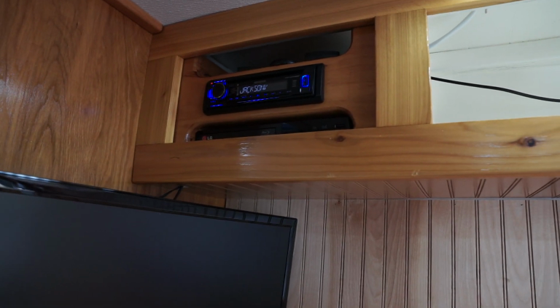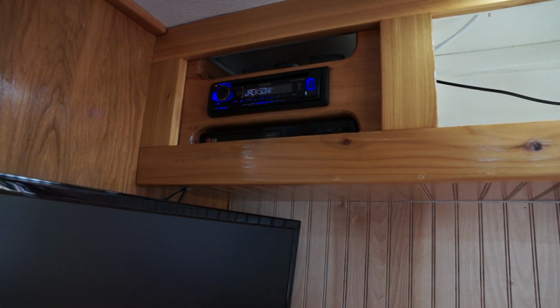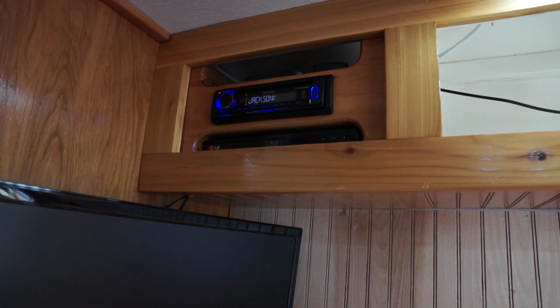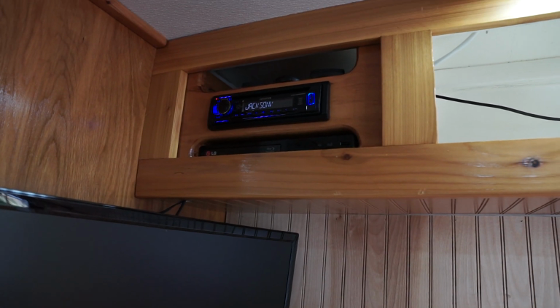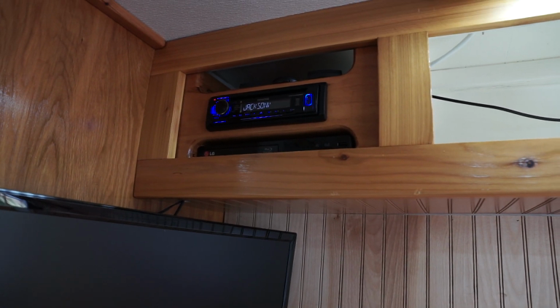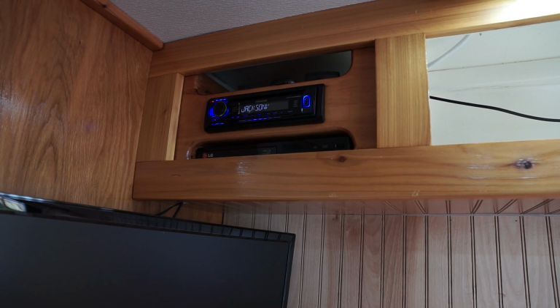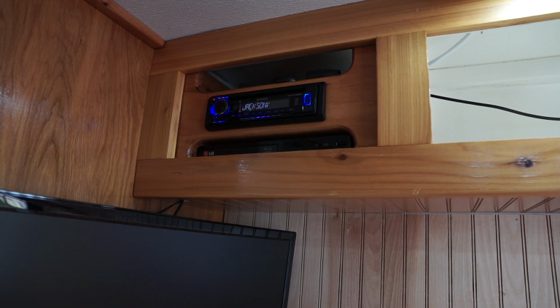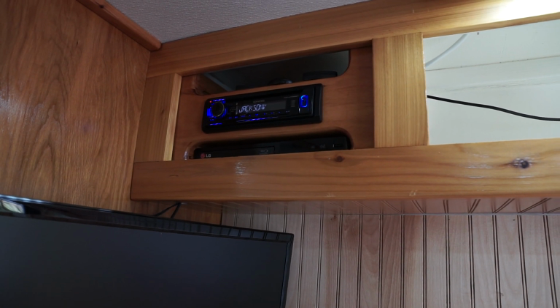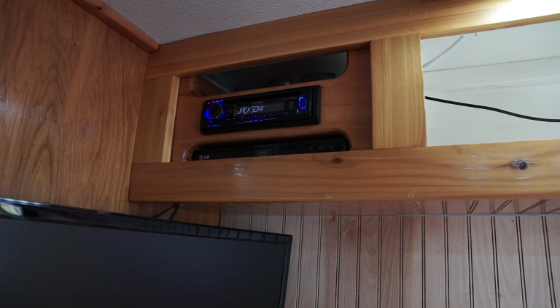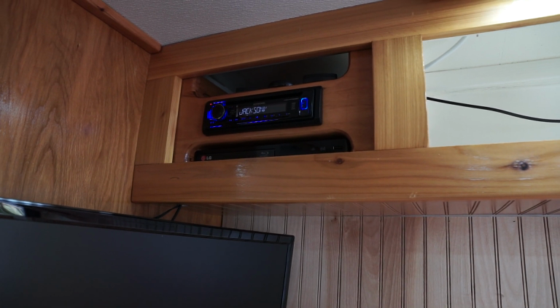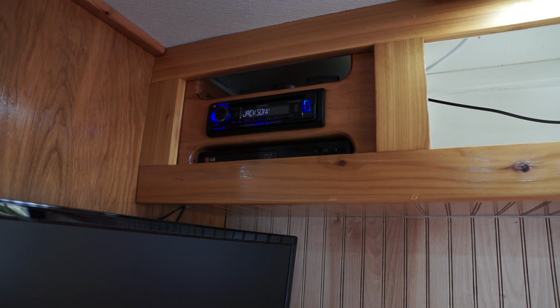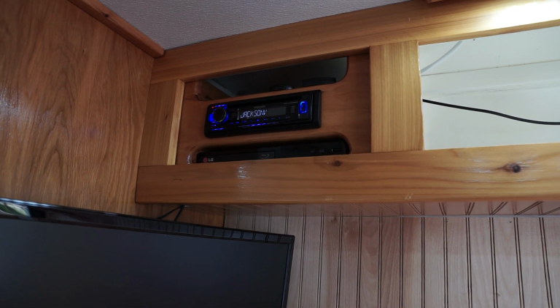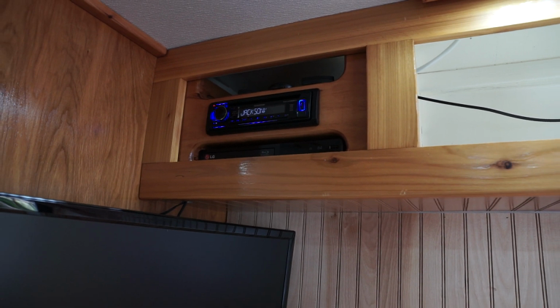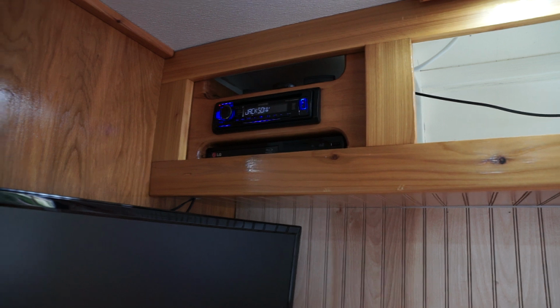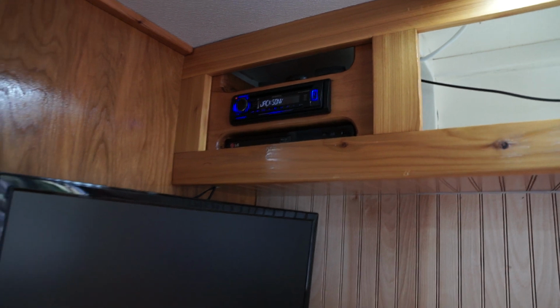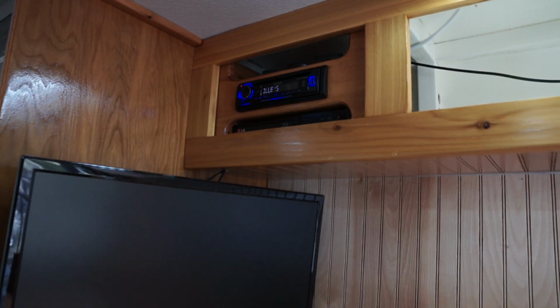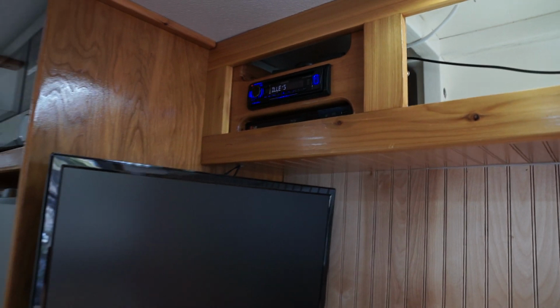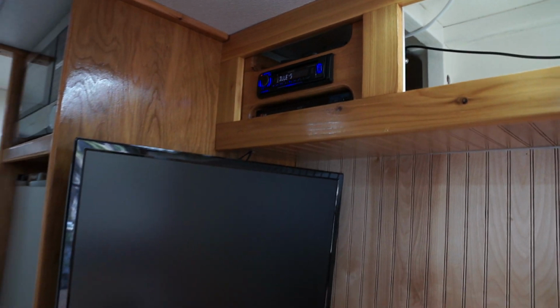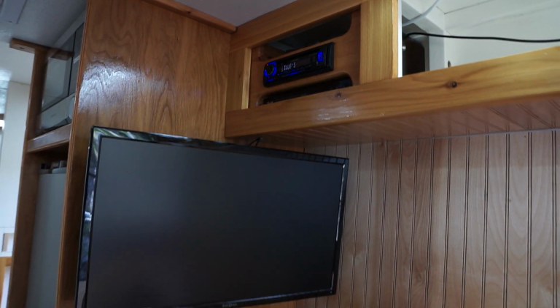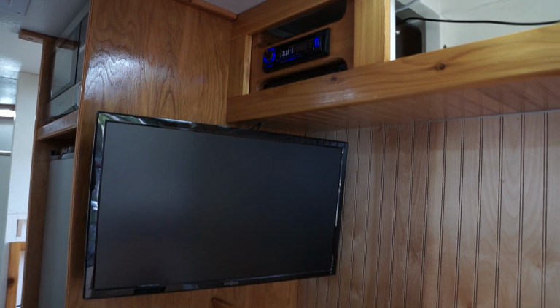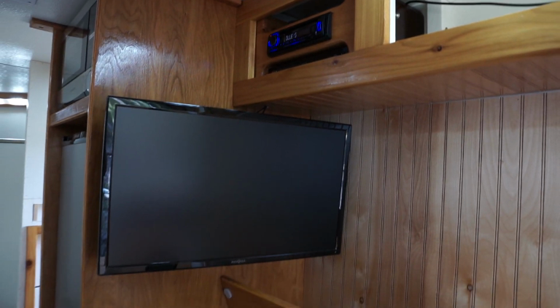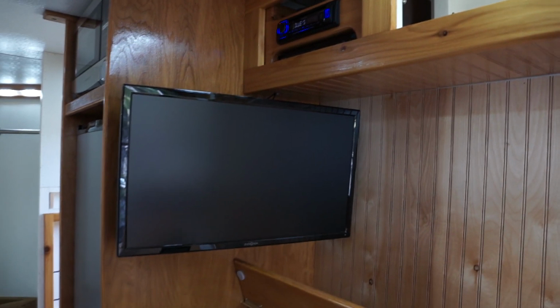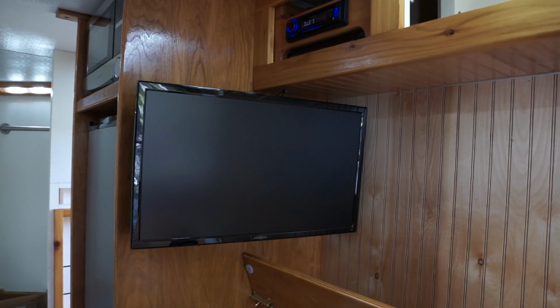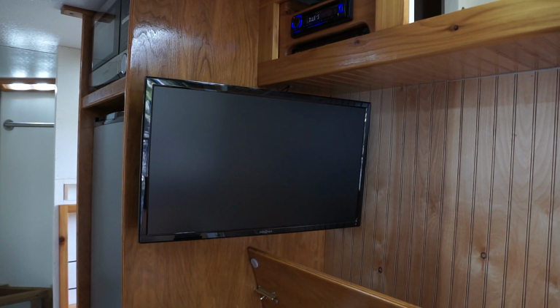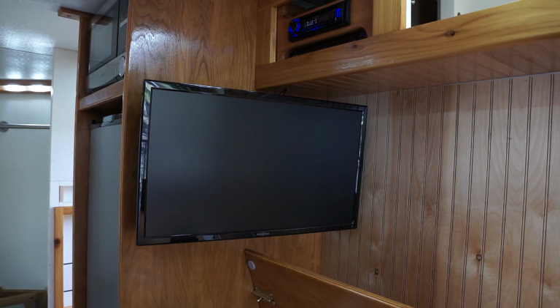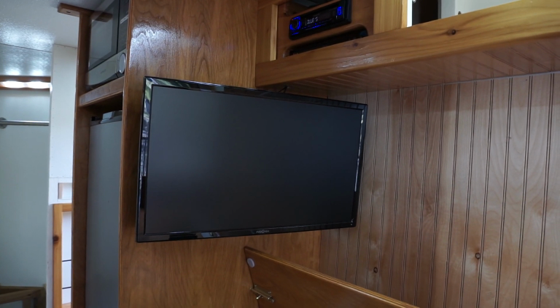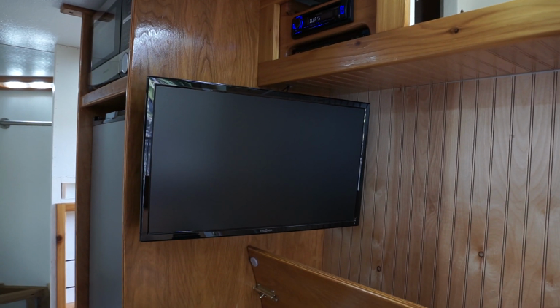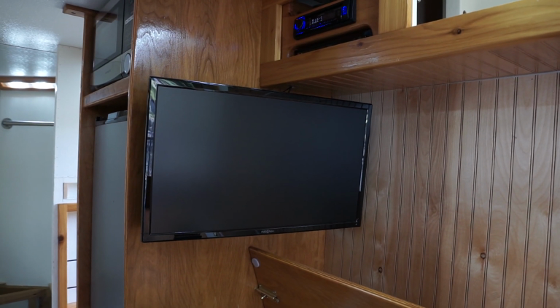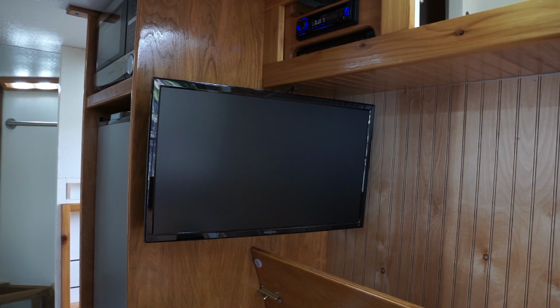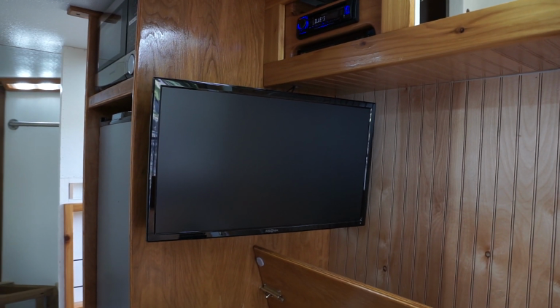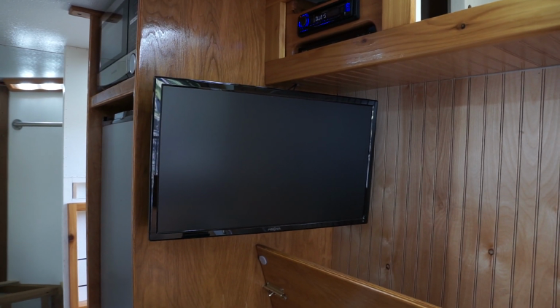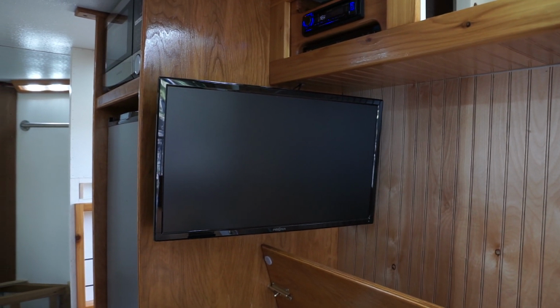Our radio, our DVD player, and our 24-inch TV are all set up to run off 12 volts.